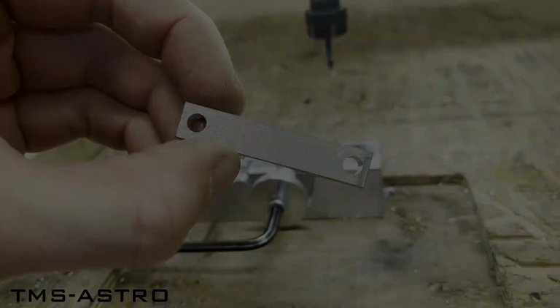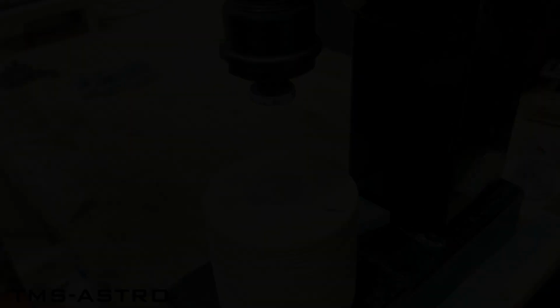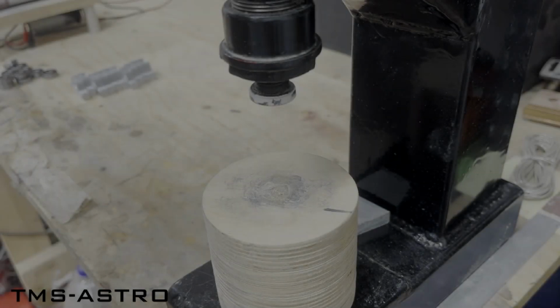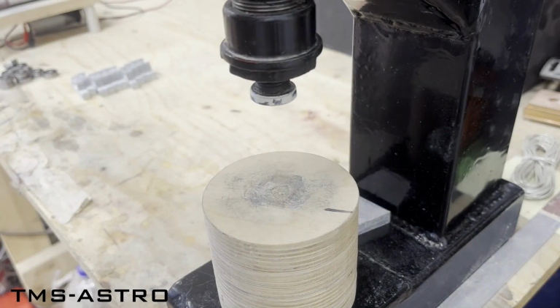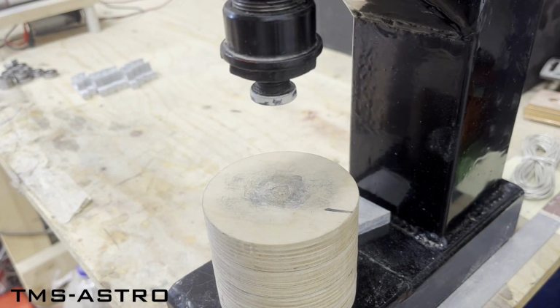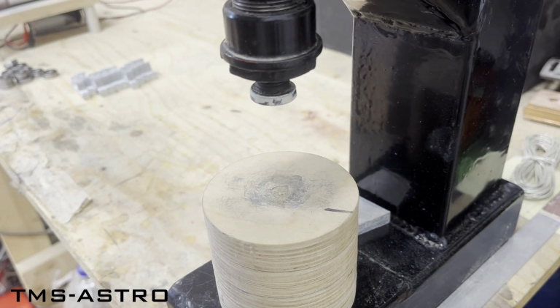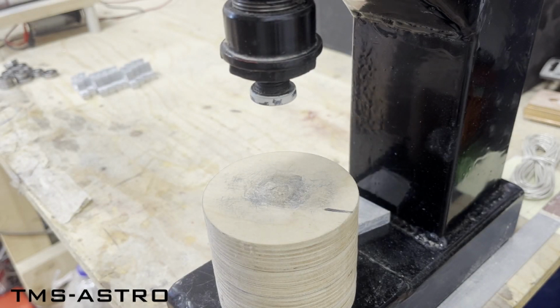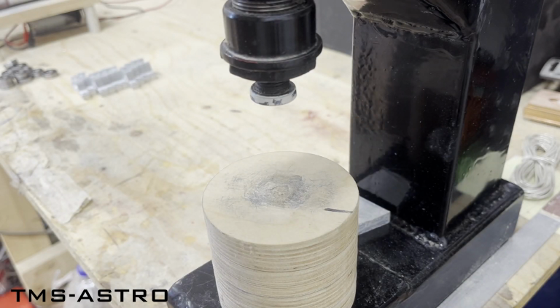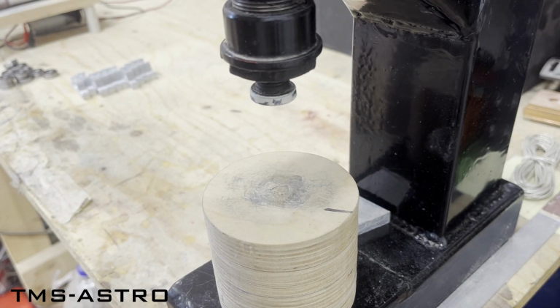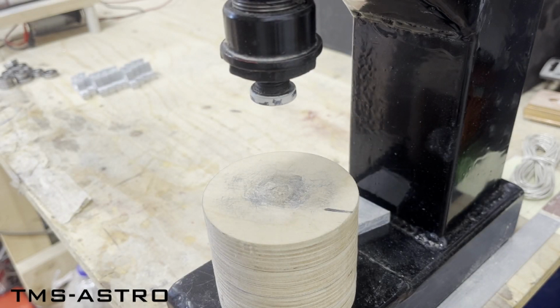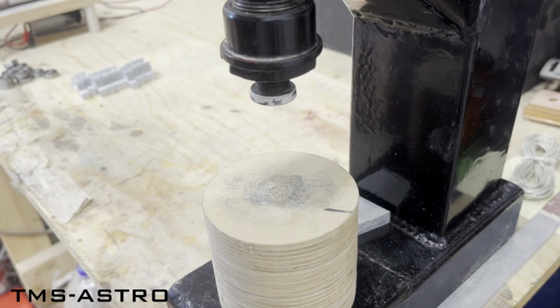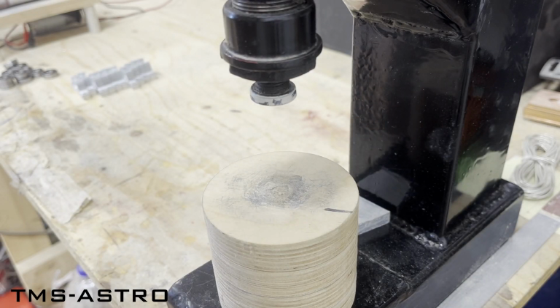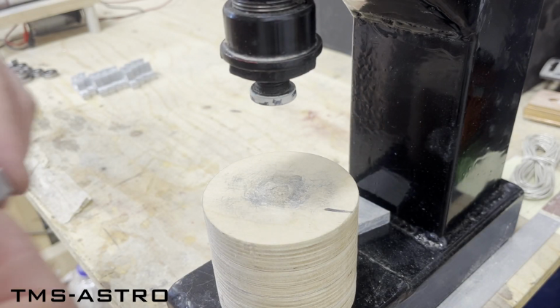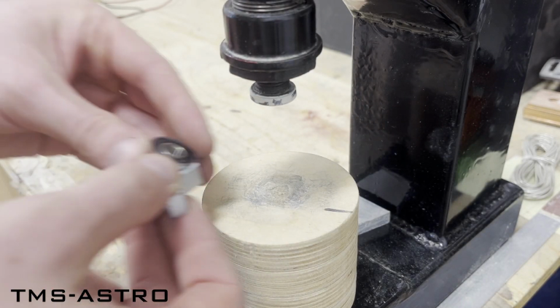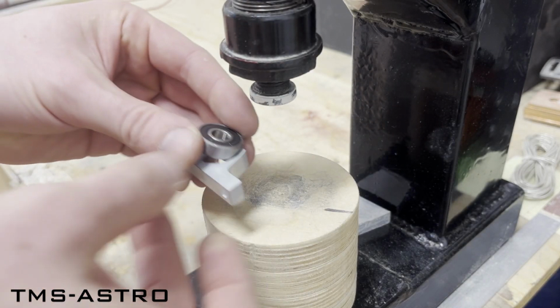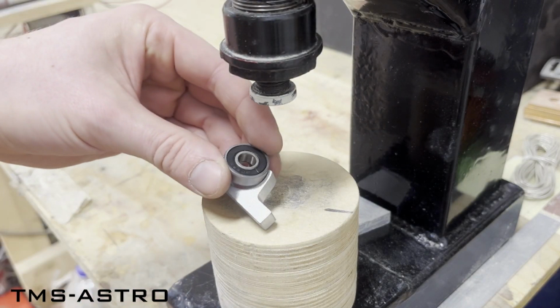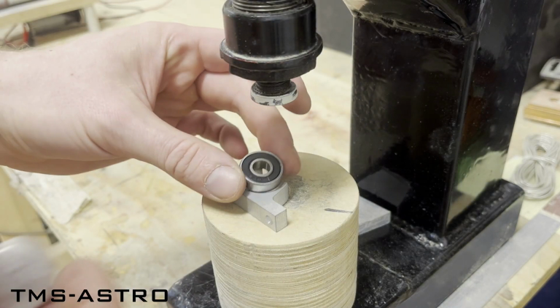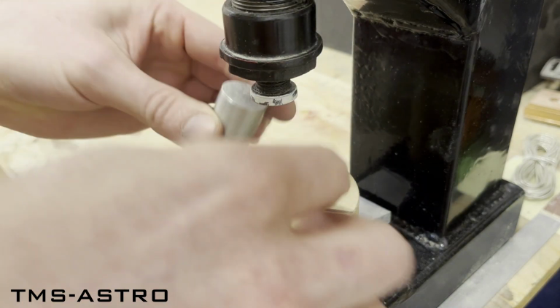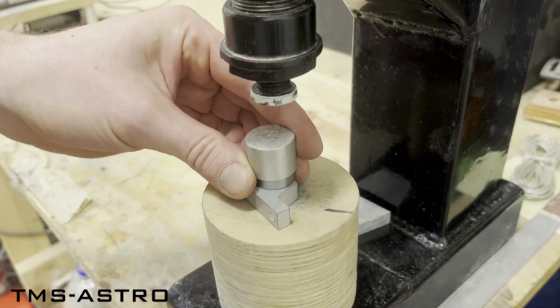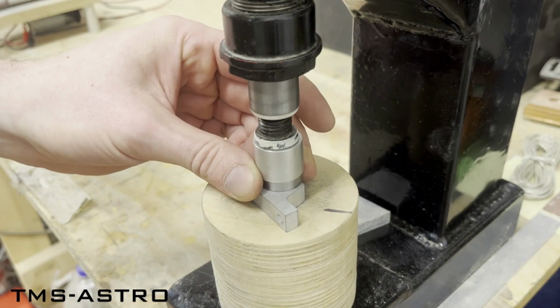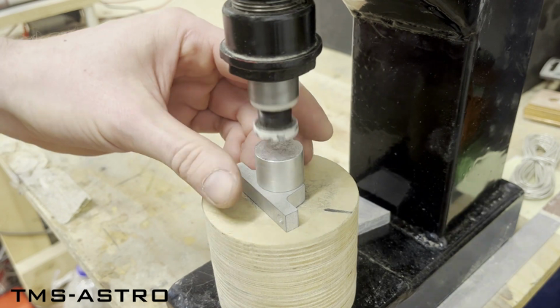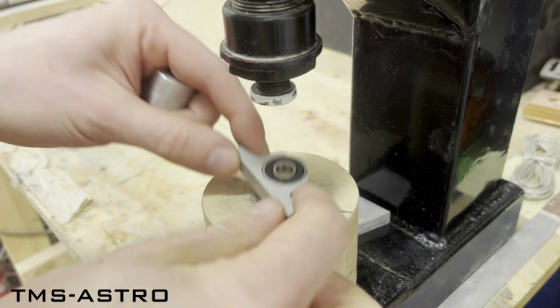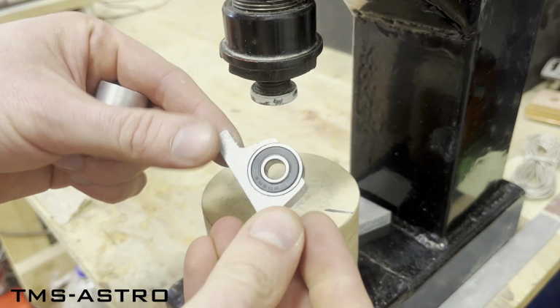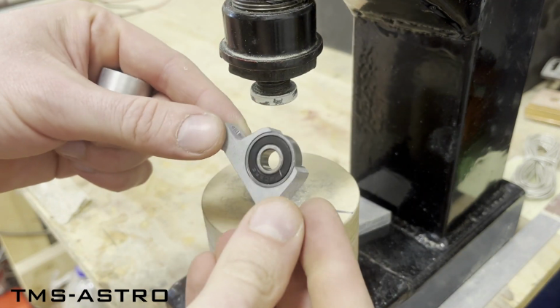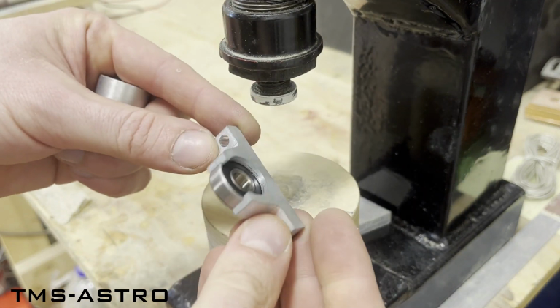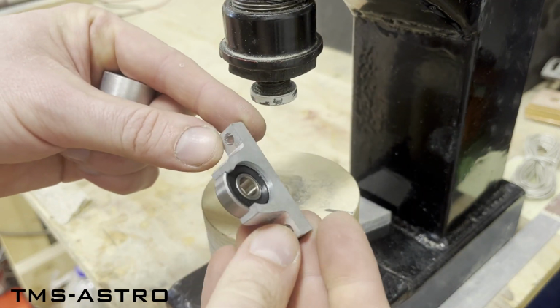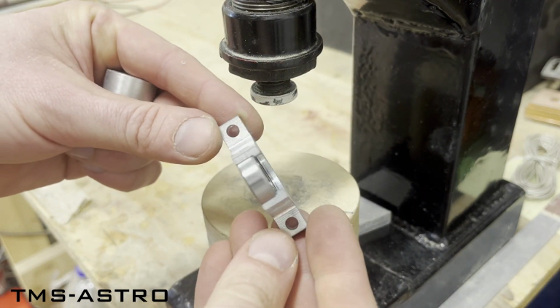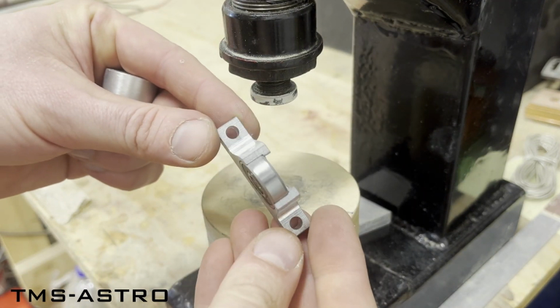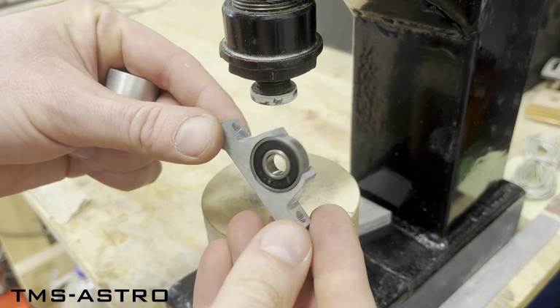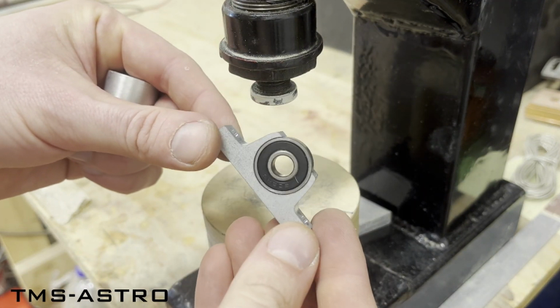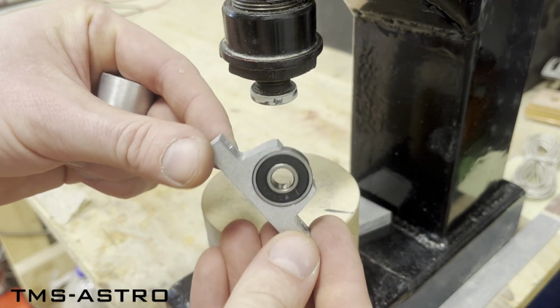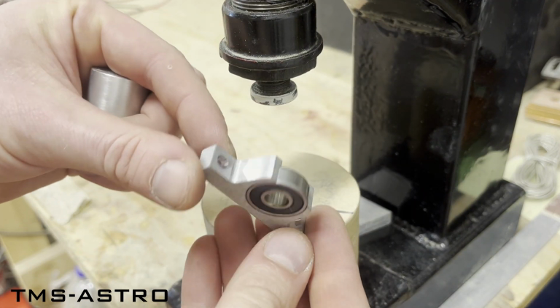The final step is to press in the ball bearing. It is done.